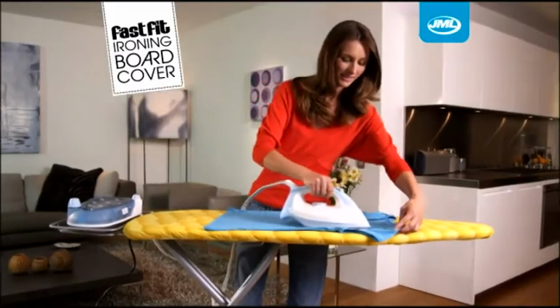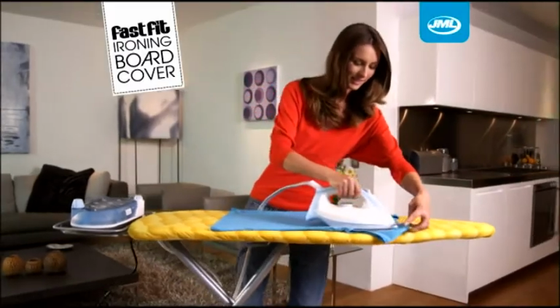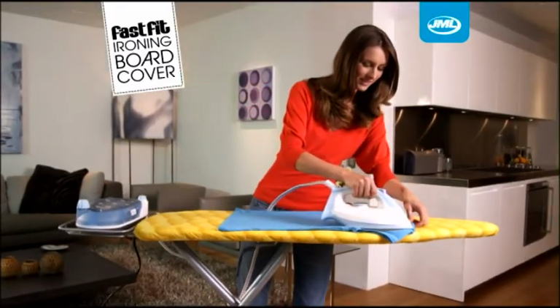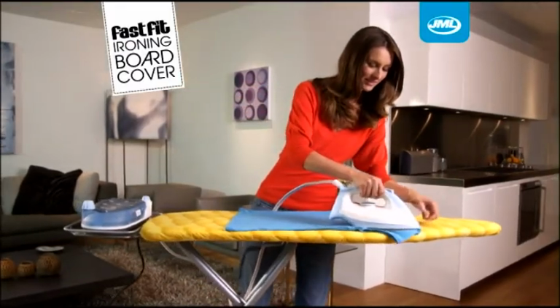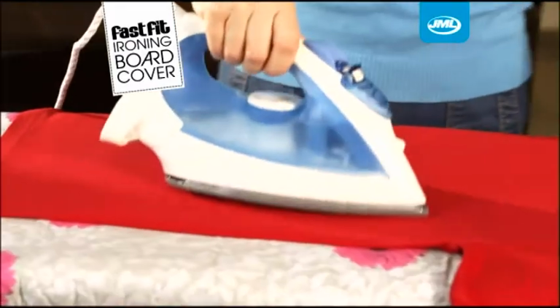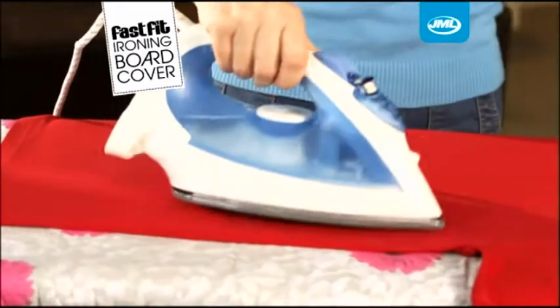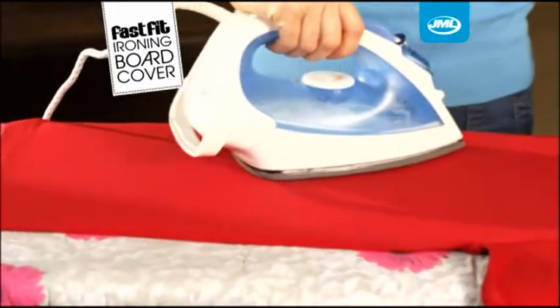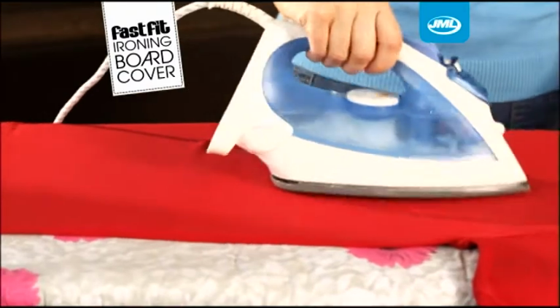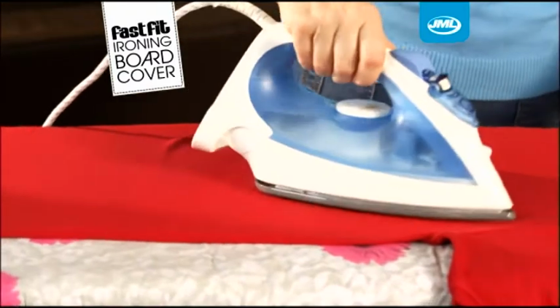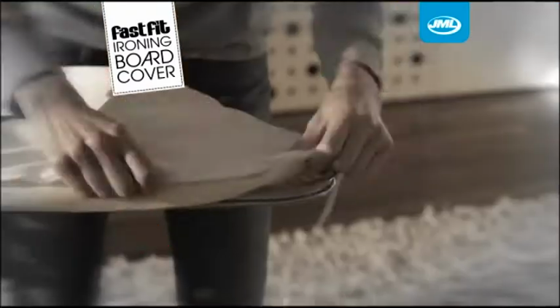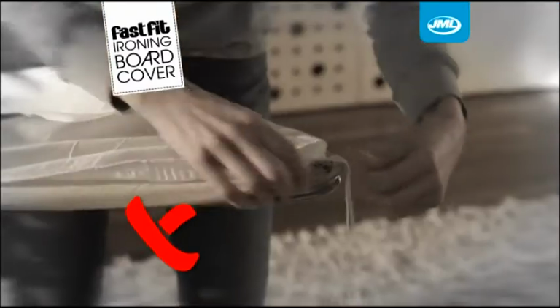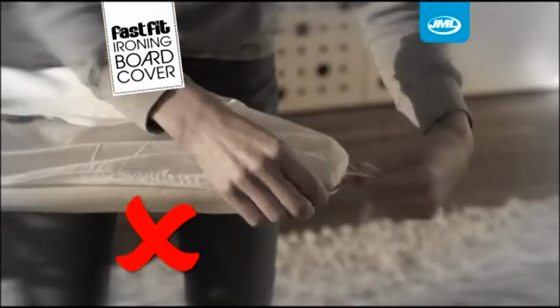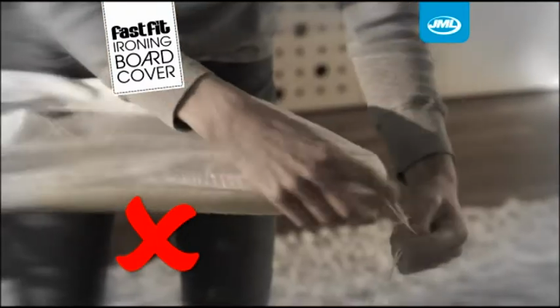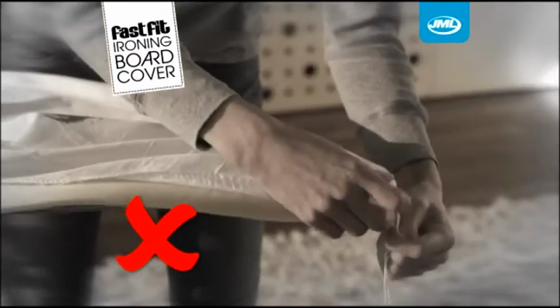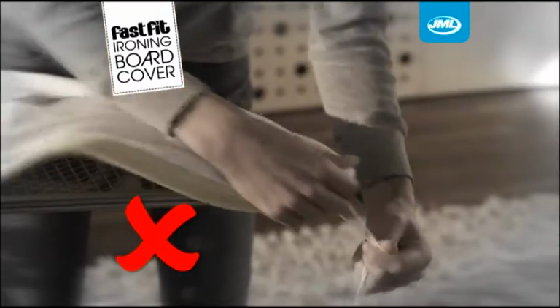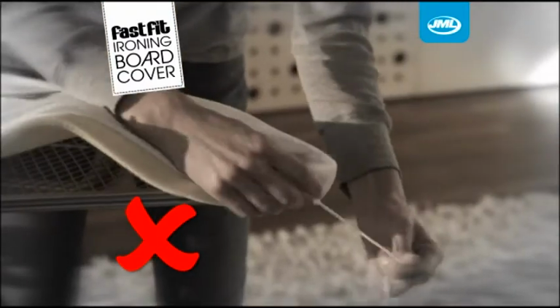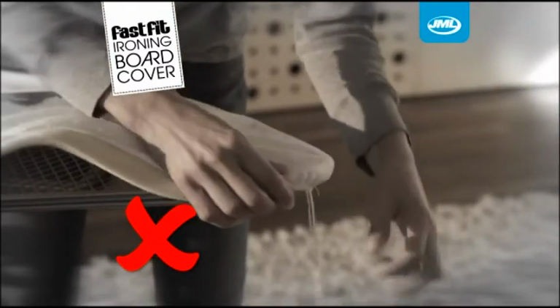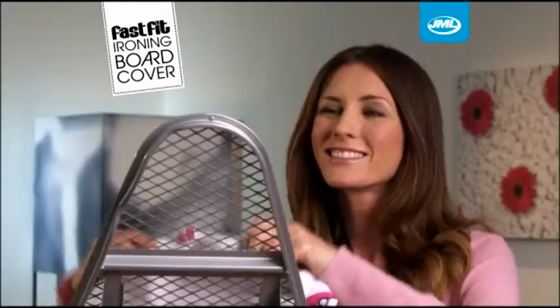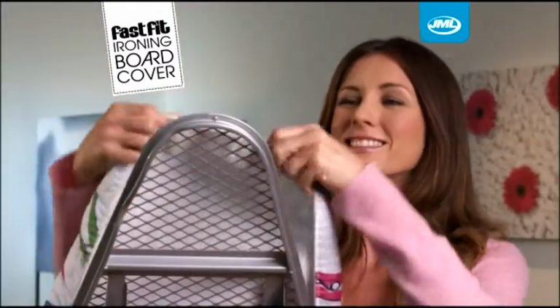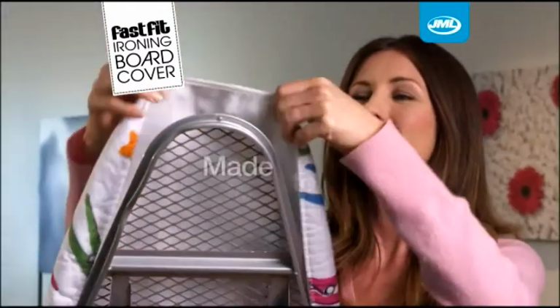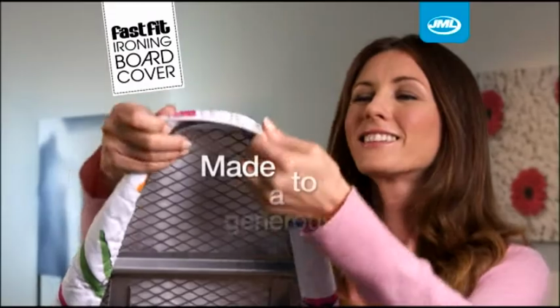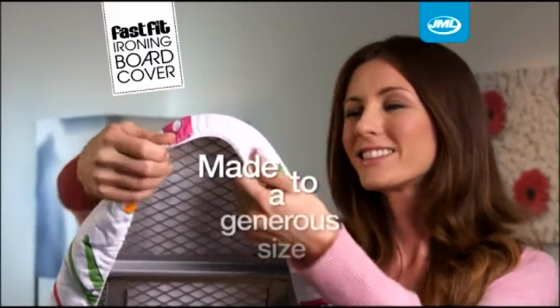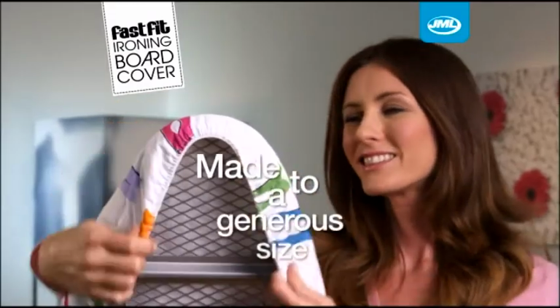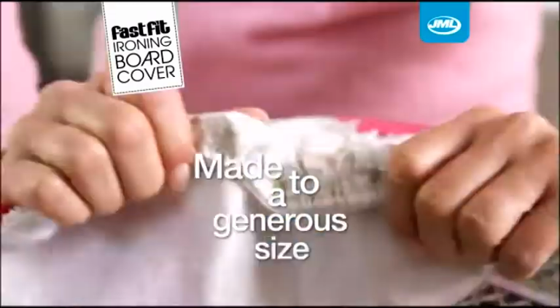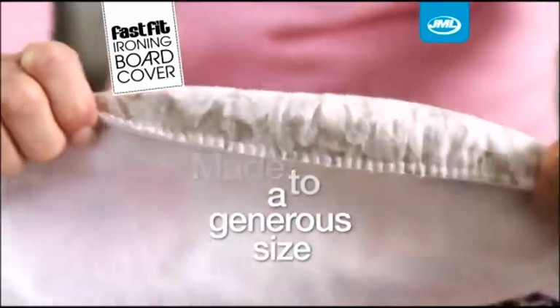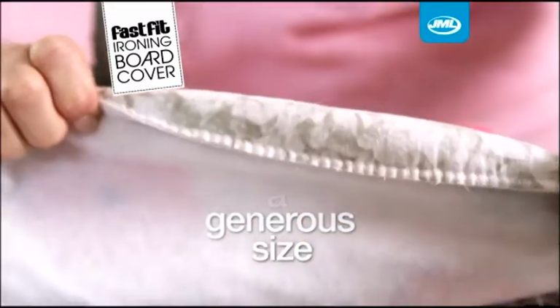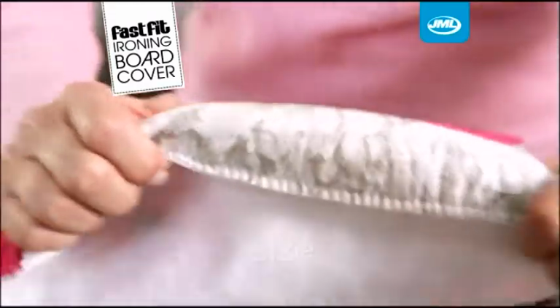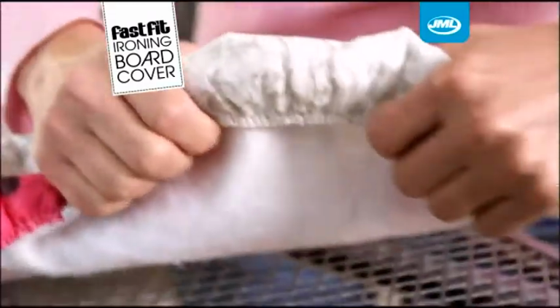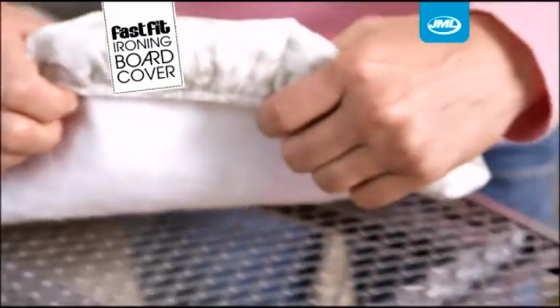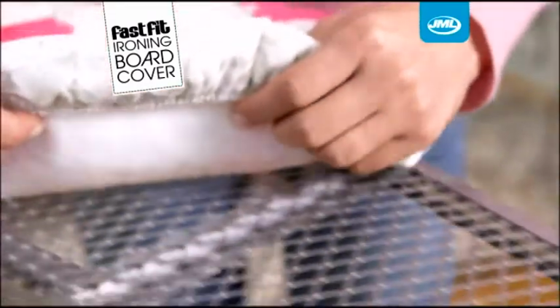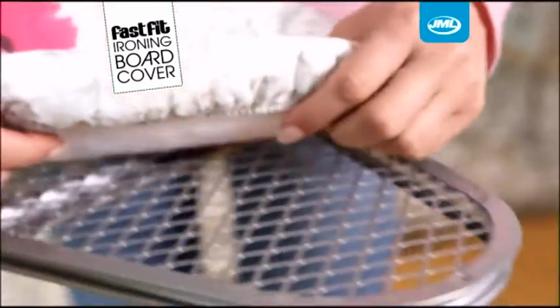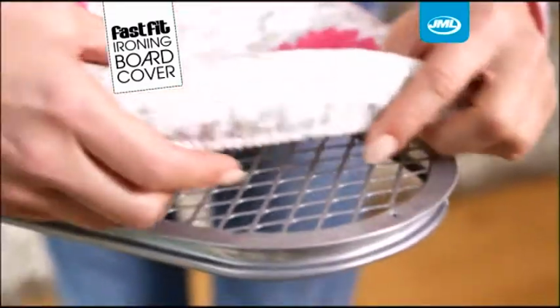Once you've tried it, you'll wonder how you ever got through your ironing pile without it. Forget badly fitting covers with fiddly strings to tie — FastFit ironing board cover is made to a generous size and is held firmly in place by its strong elasticated edges.